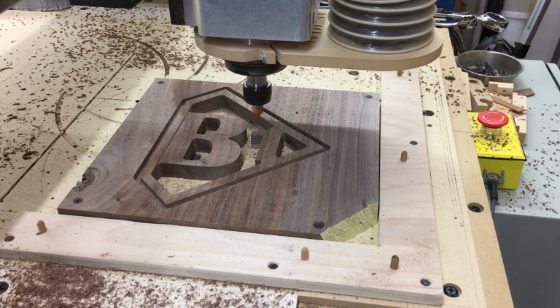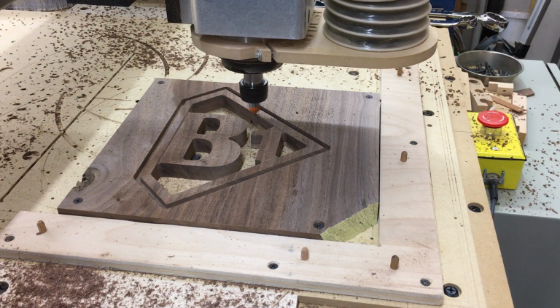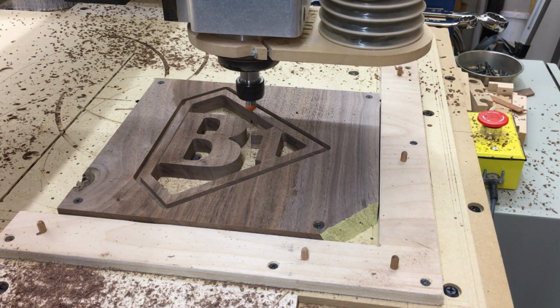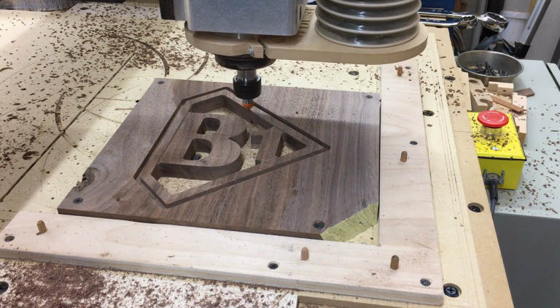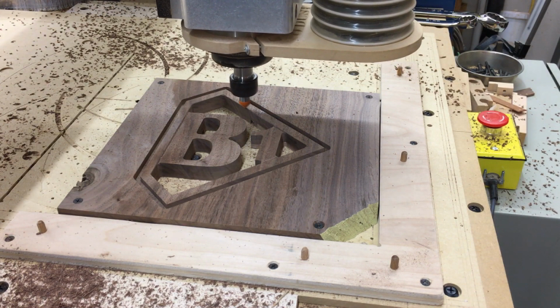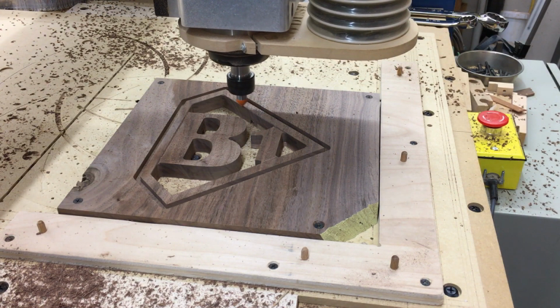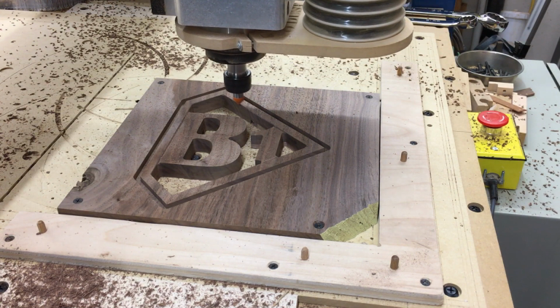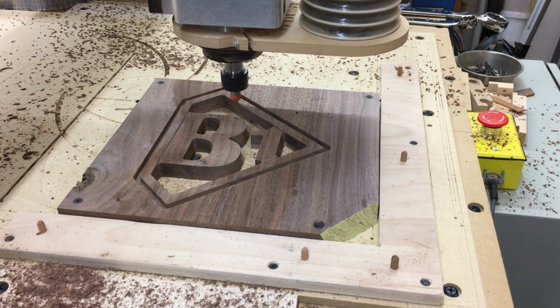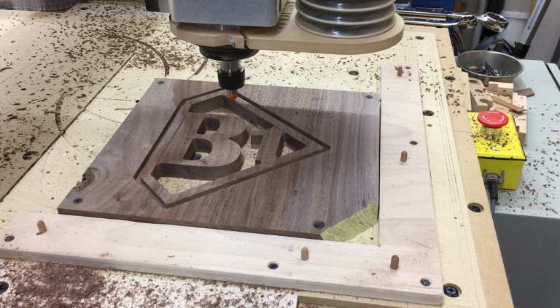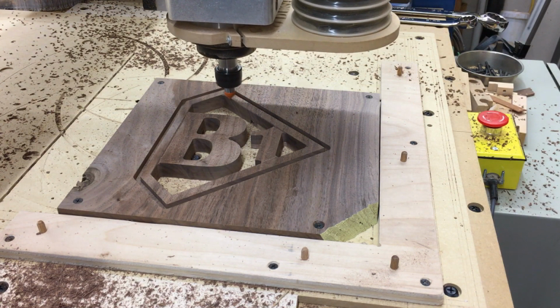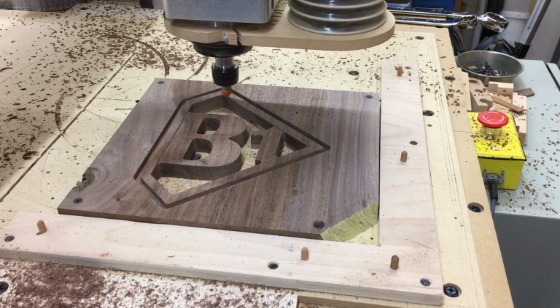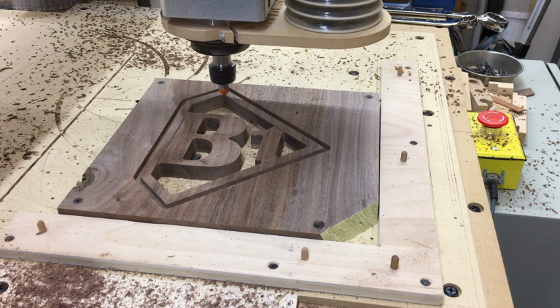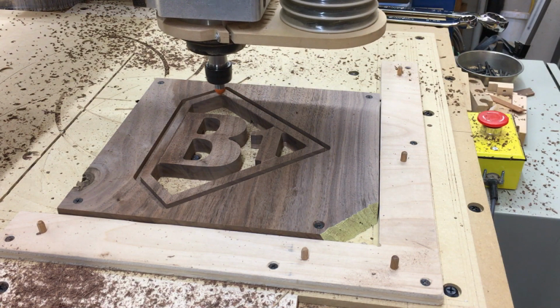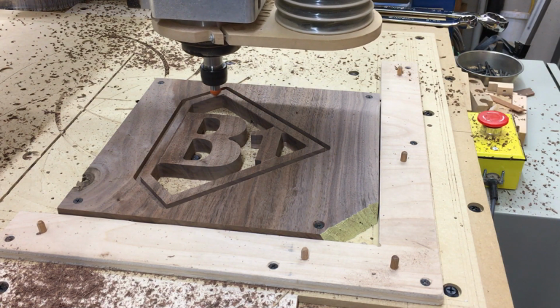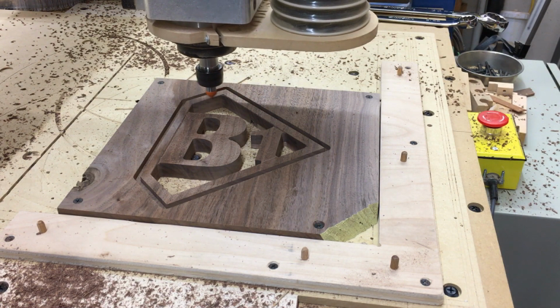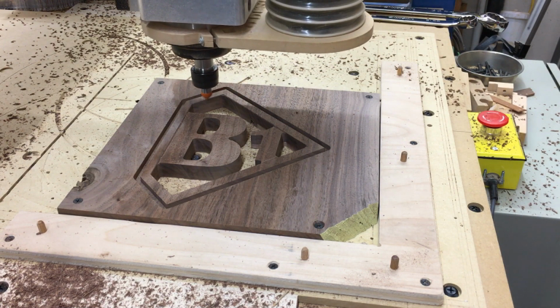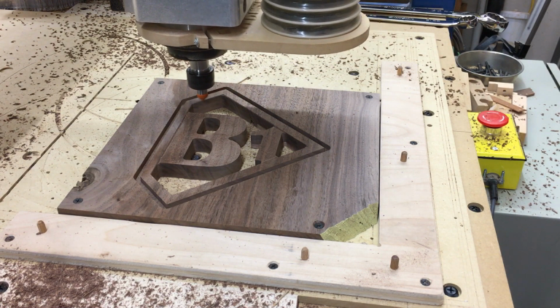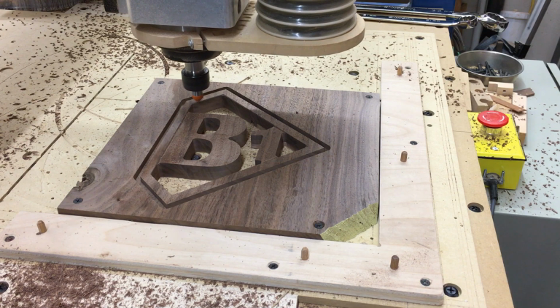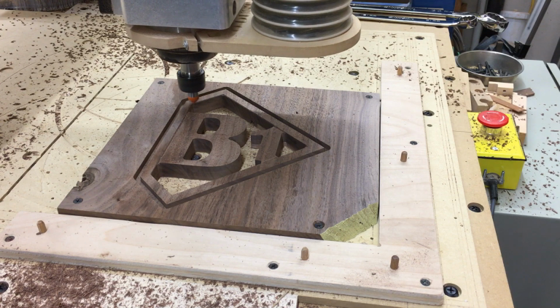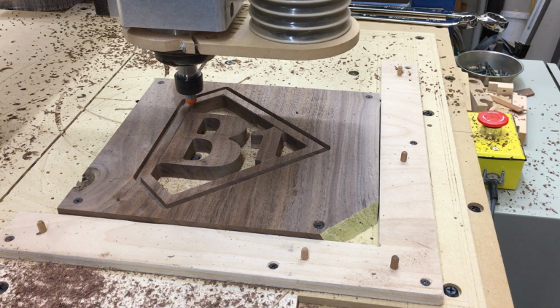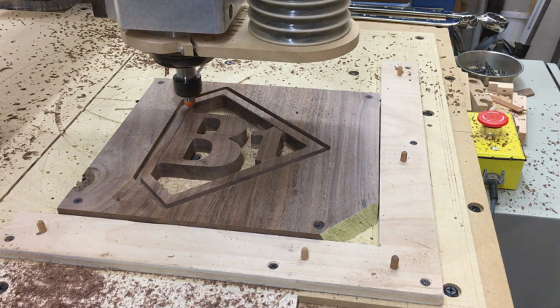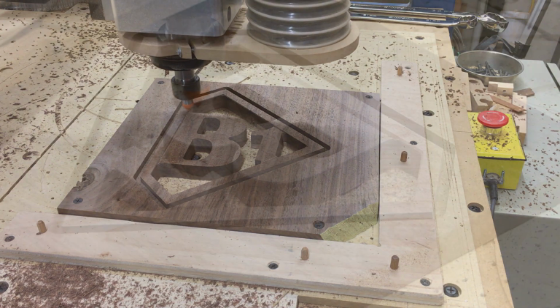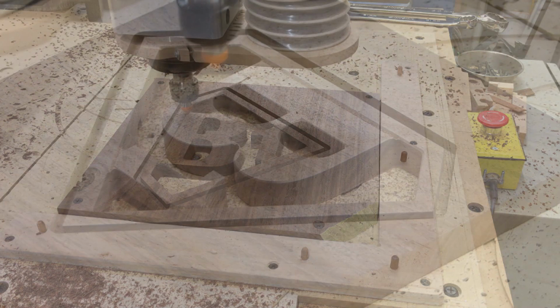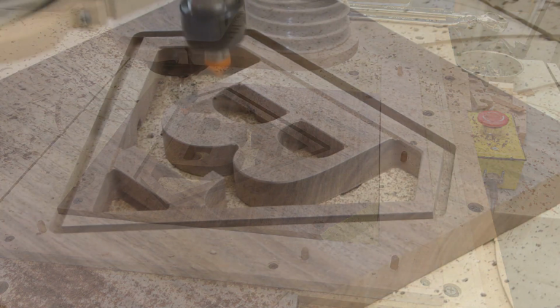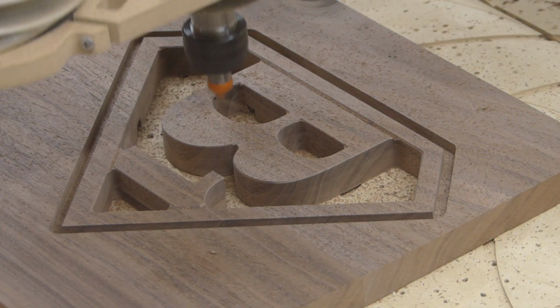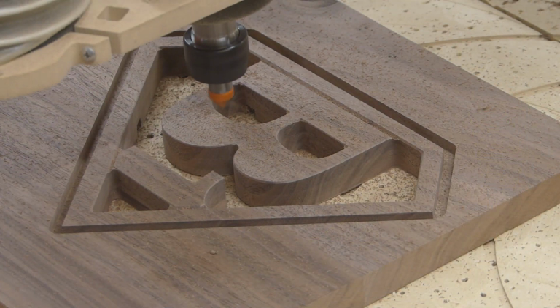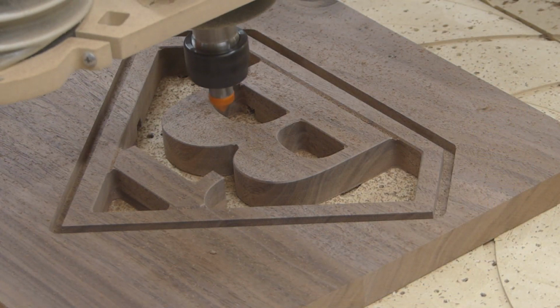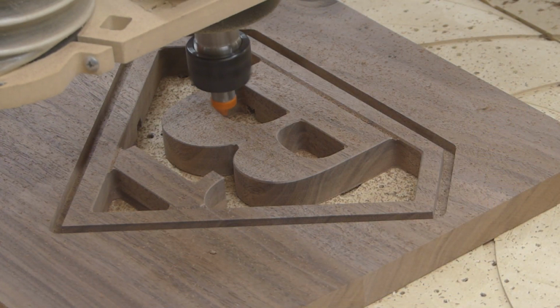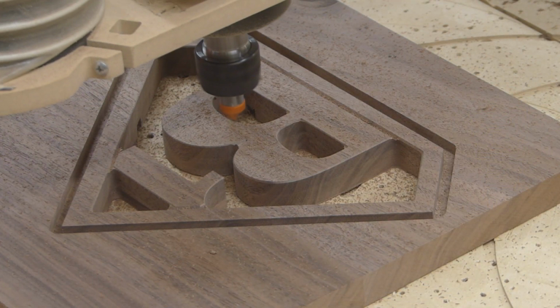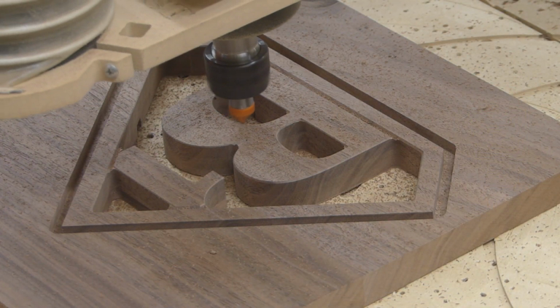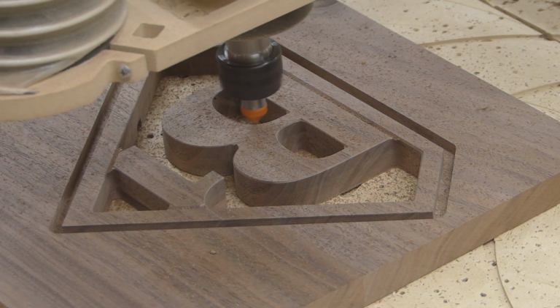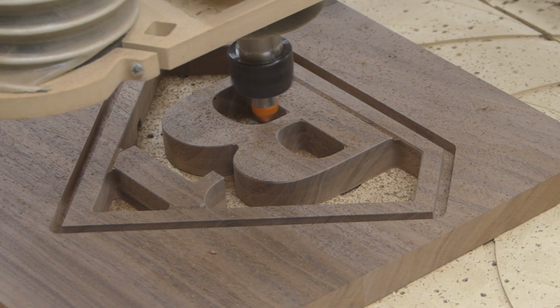As you can see, there are a lot of bit changes. Some of the bits zero off the top of the piece; some of them zero off of this foil board.